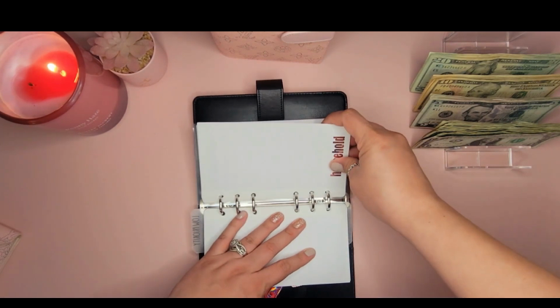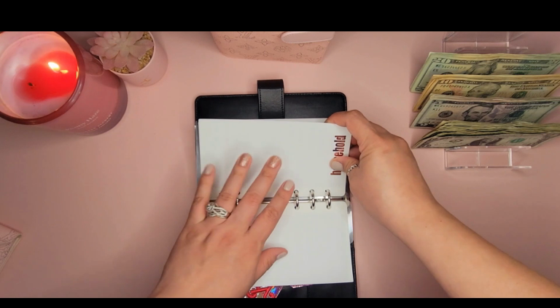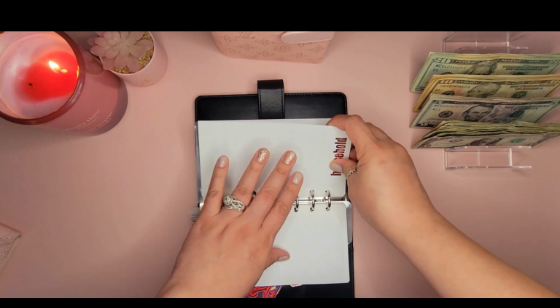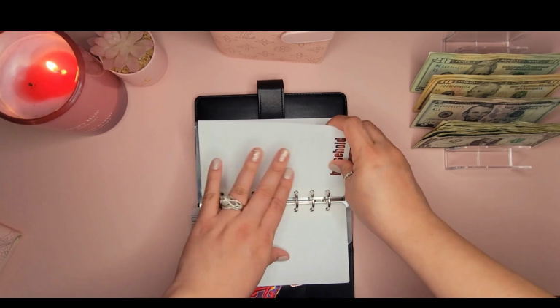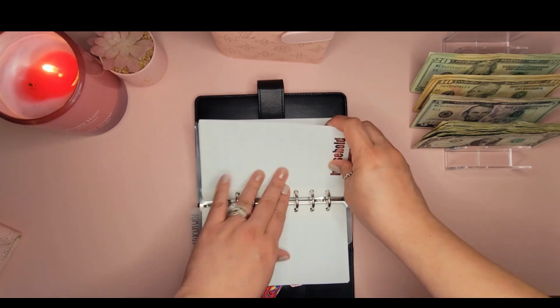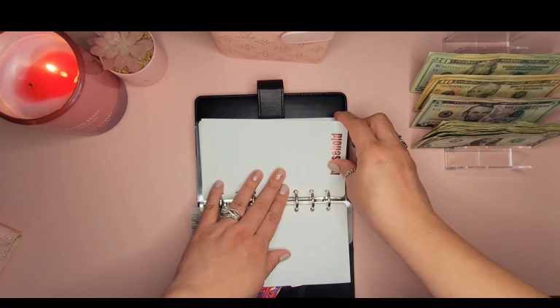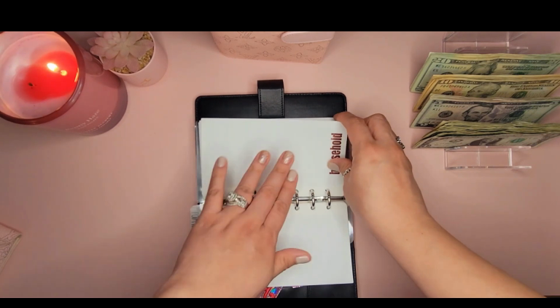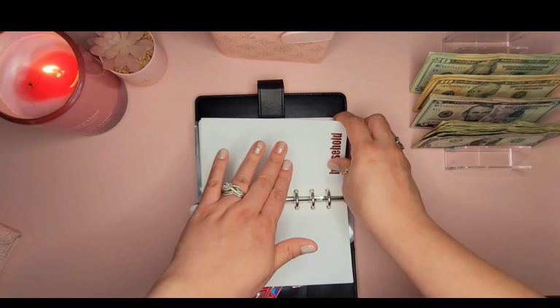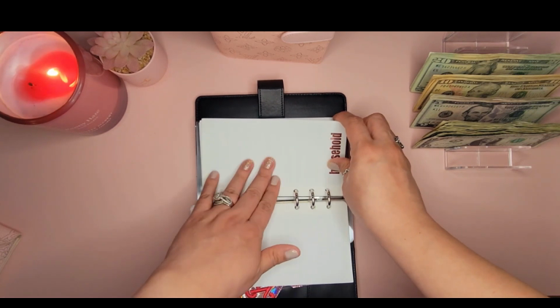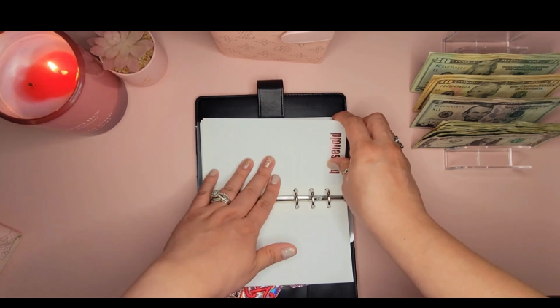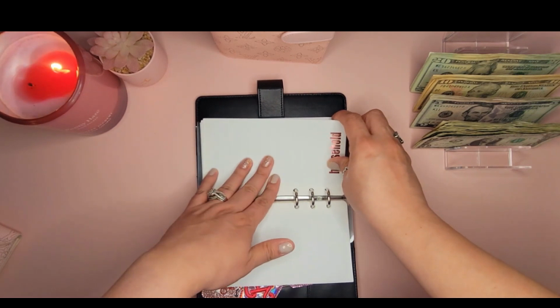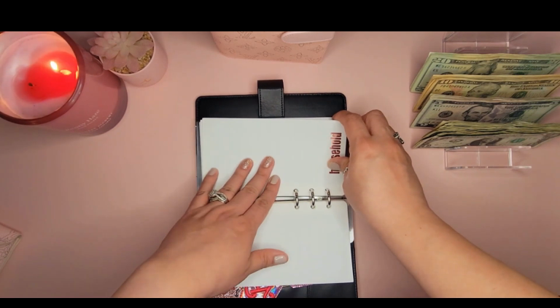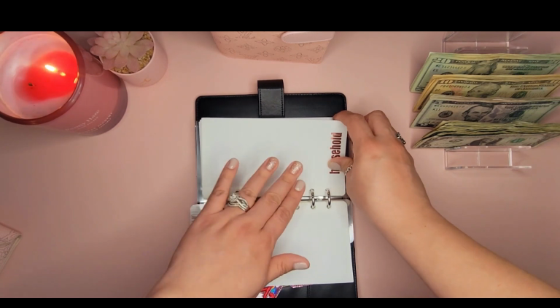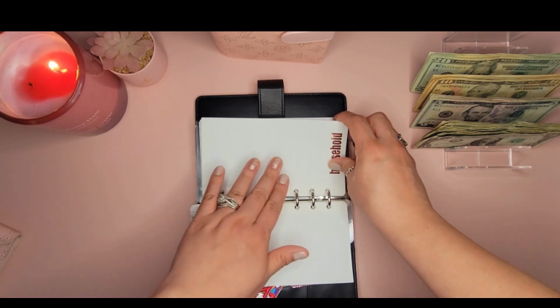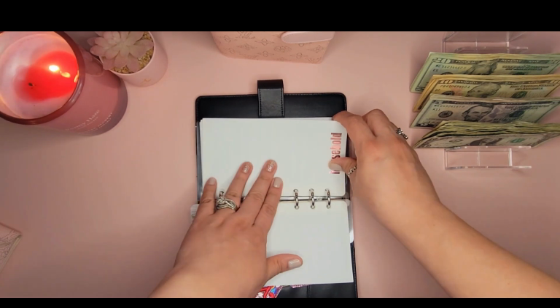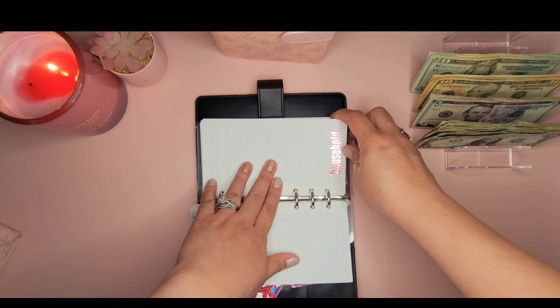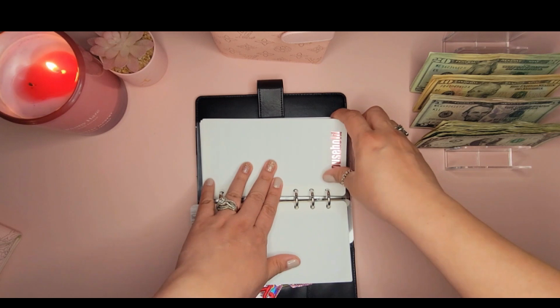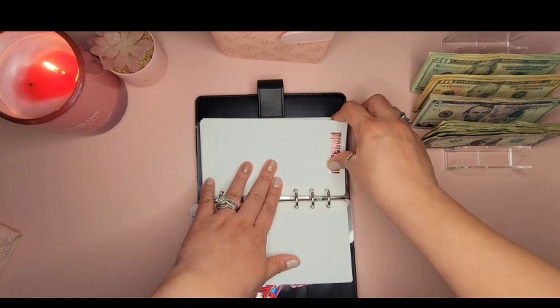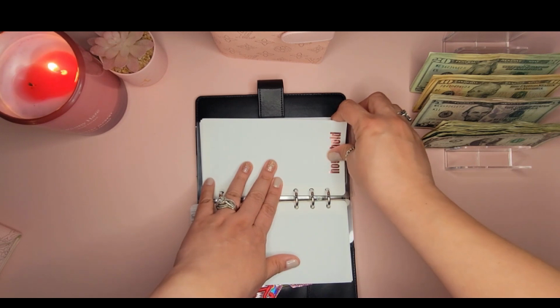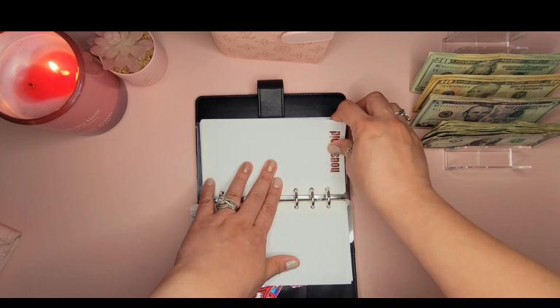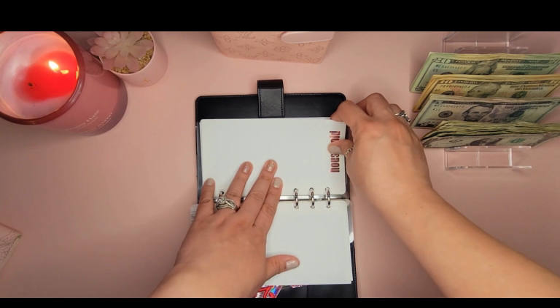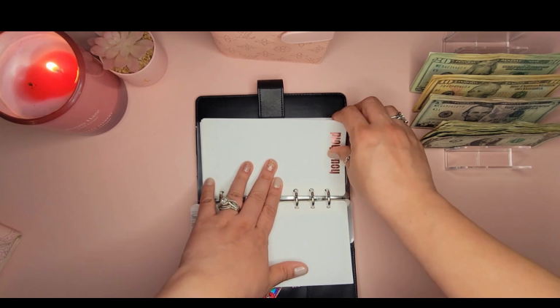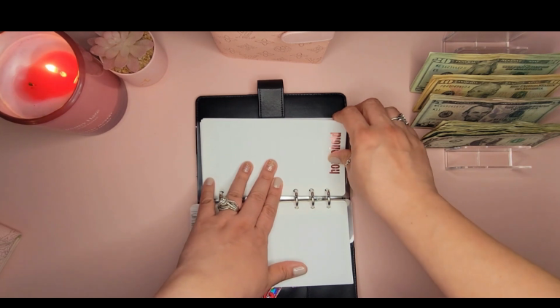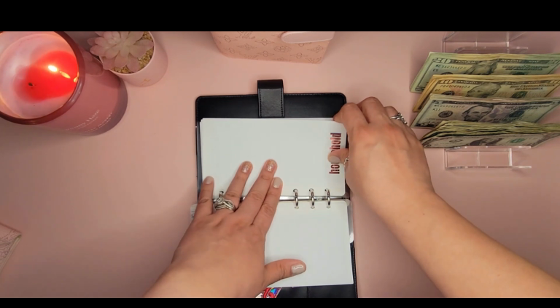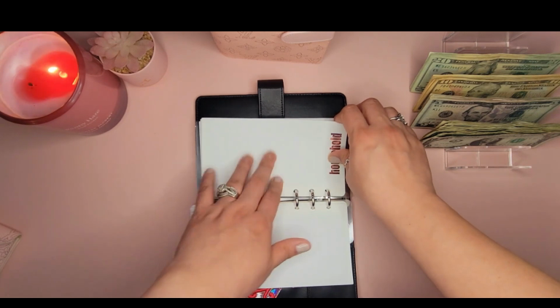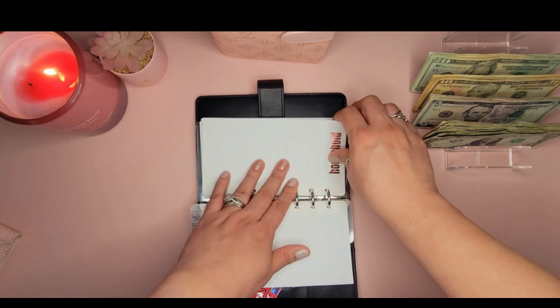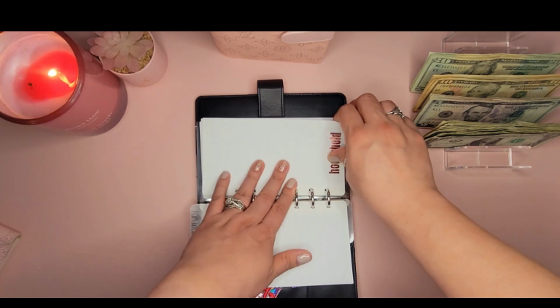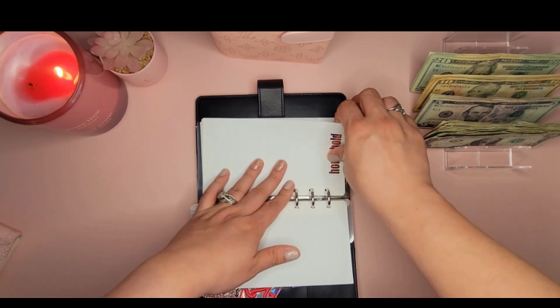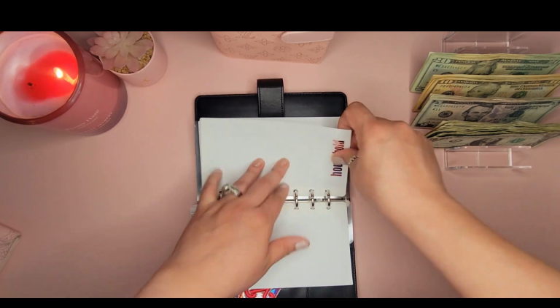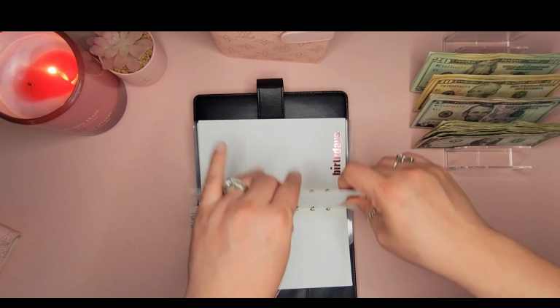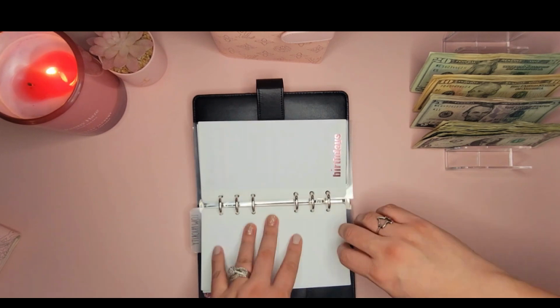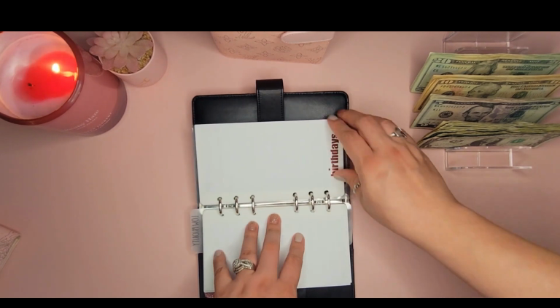I did not stuff Household because as you'll see in the budget, we've already spent our household money that I was going to stuff, so I'm skipping it this time.